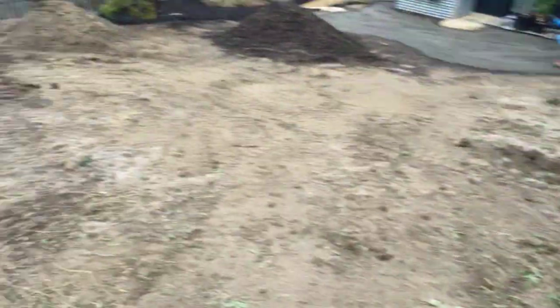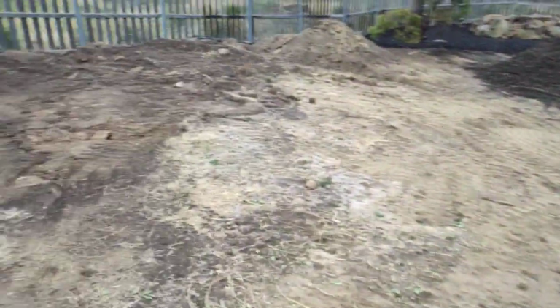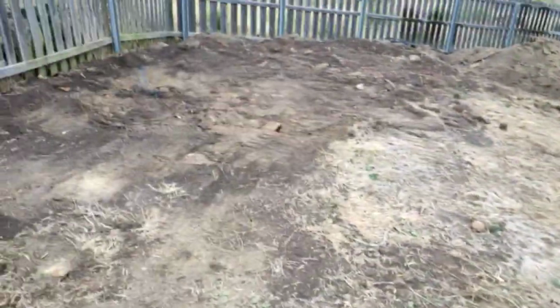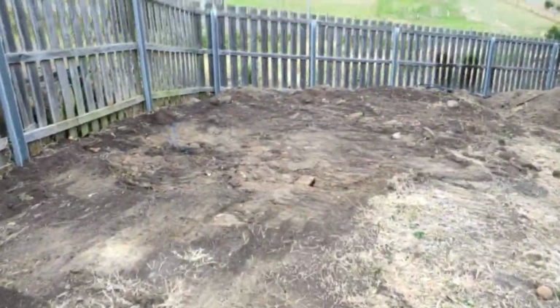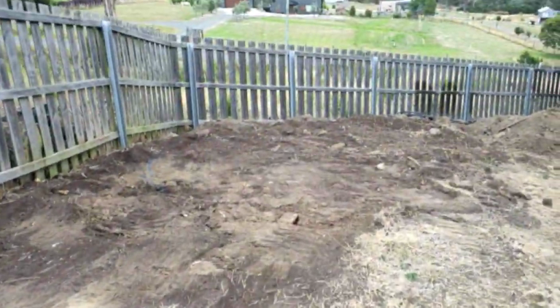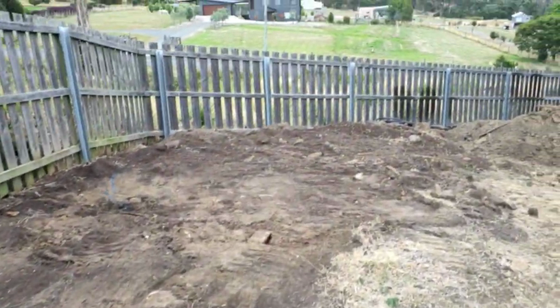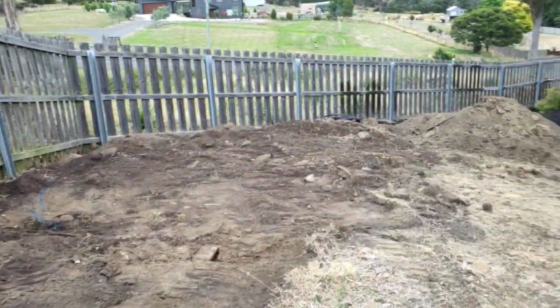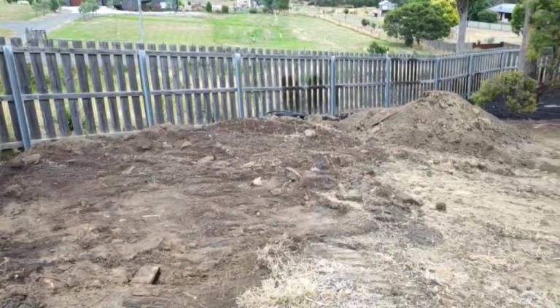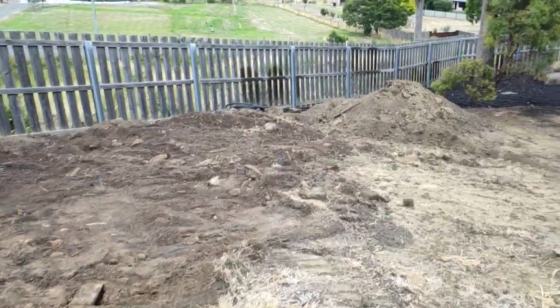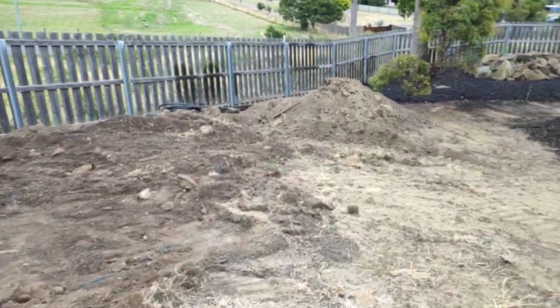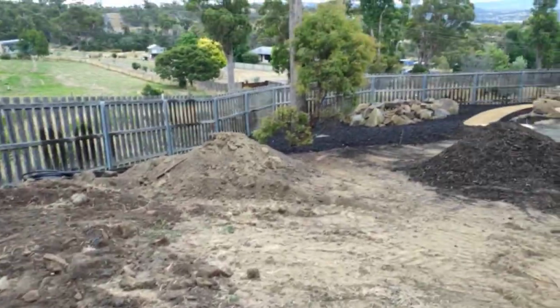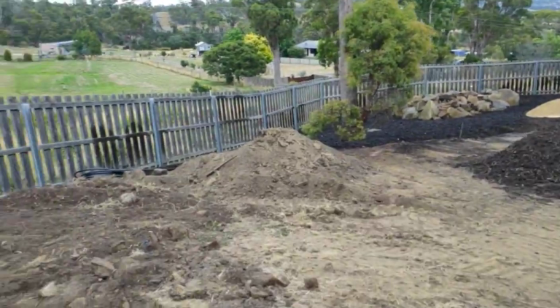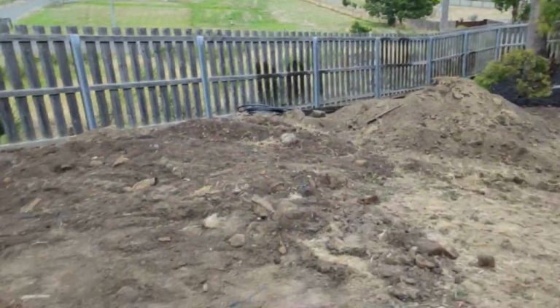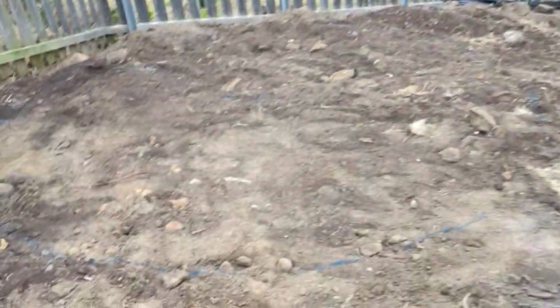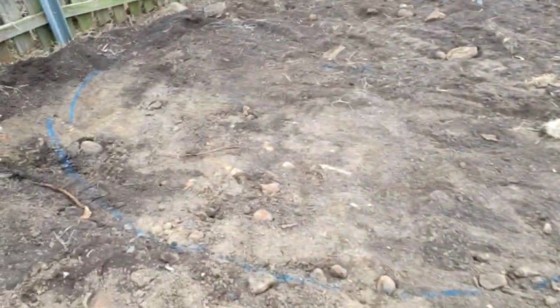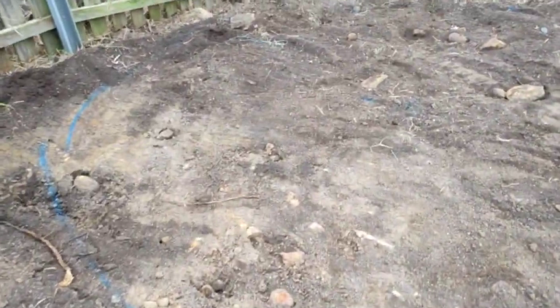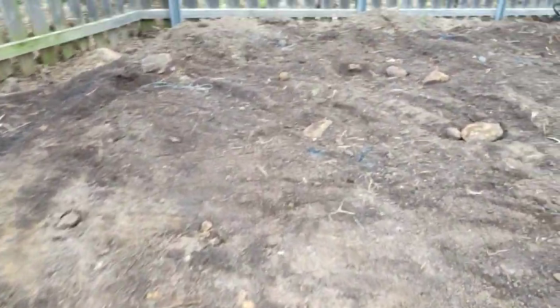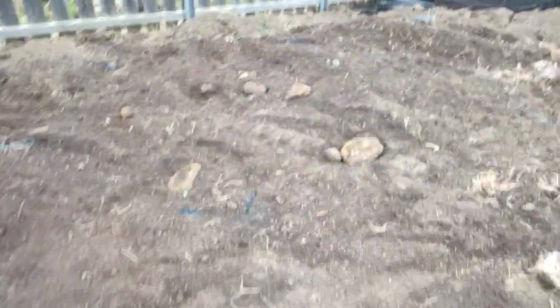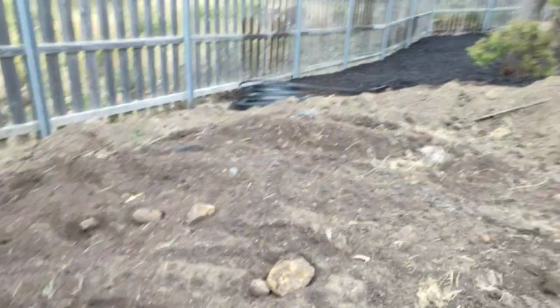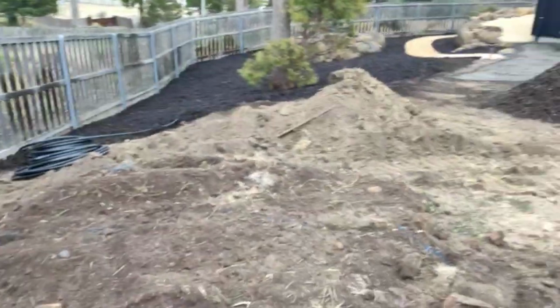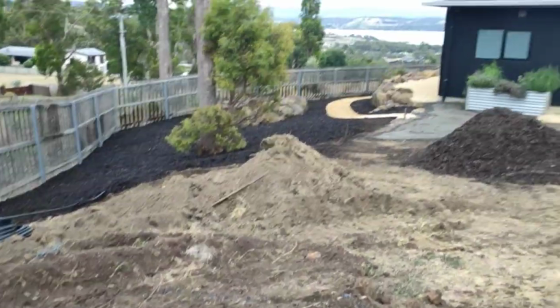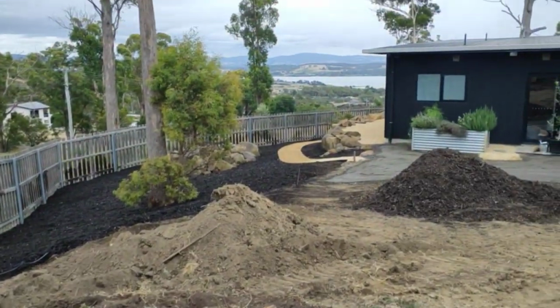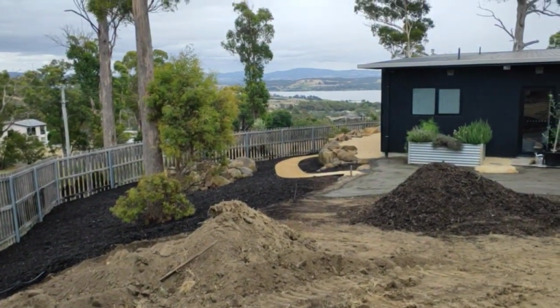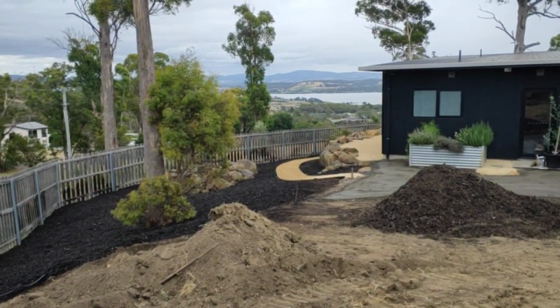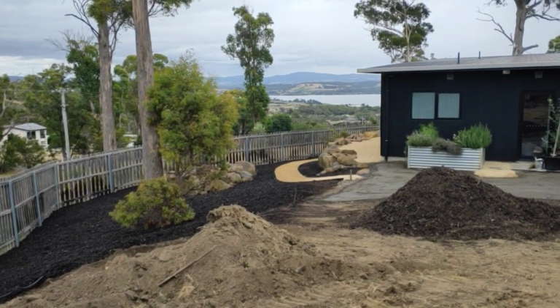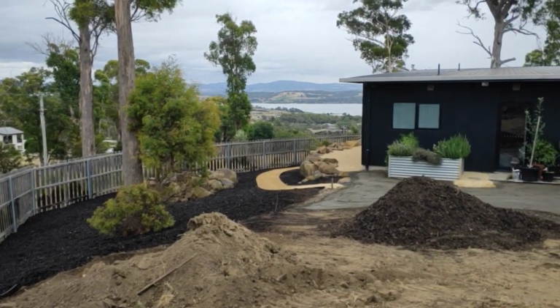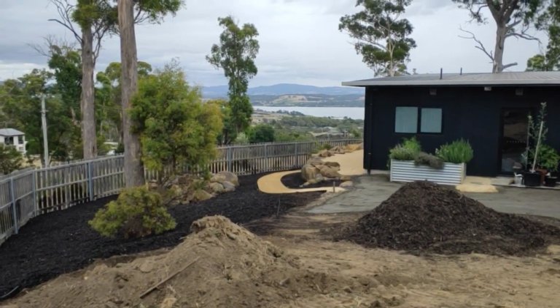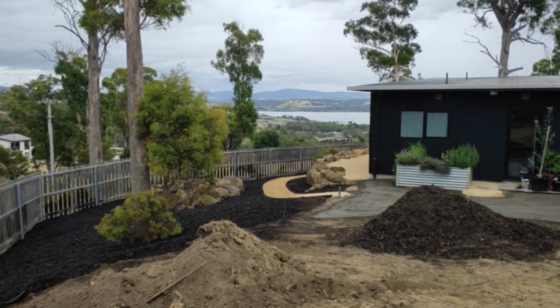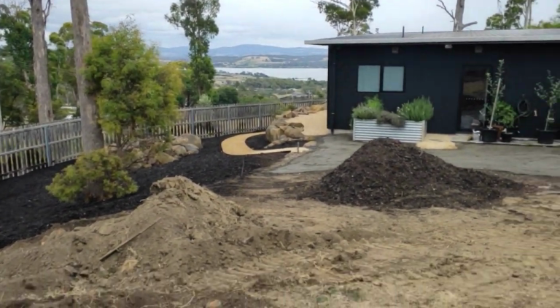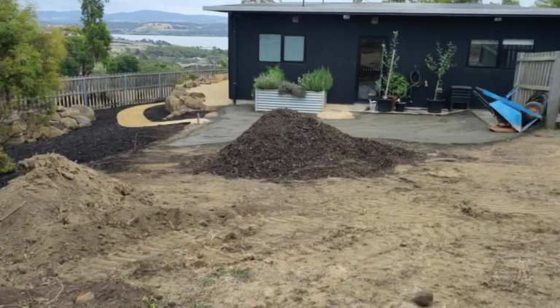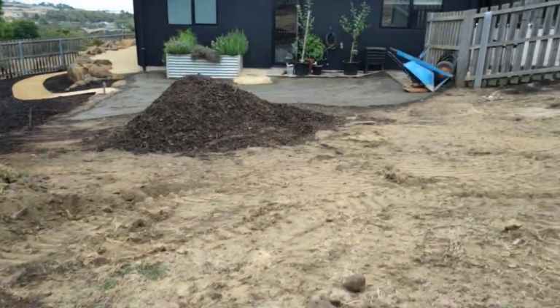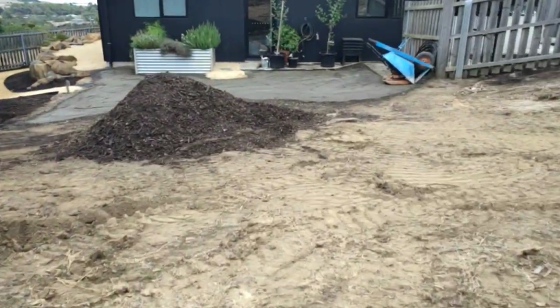So this is the backyard. This is mainly going to be veggie garden beds, a large granite area, and a beautiful fire pit area up here. That way the clients can check out their view of the river down there. I'll show you what we've been up to.